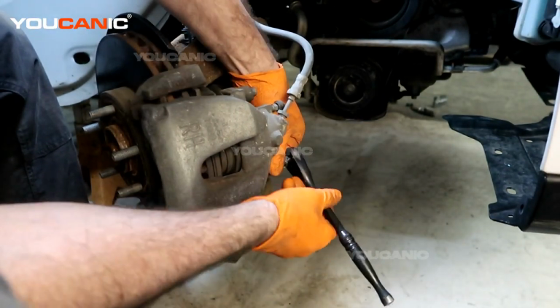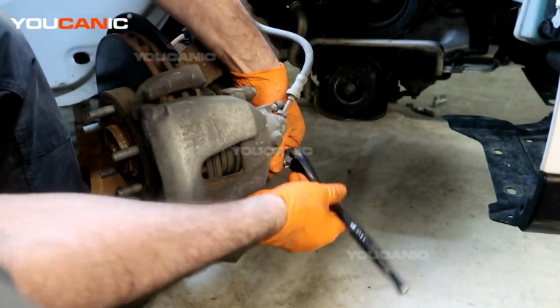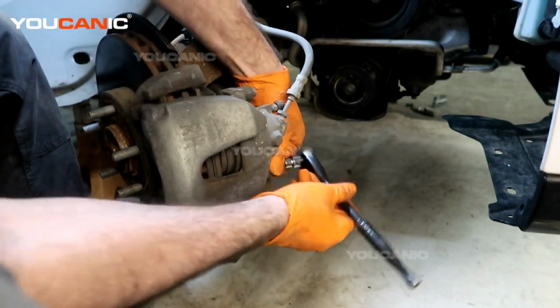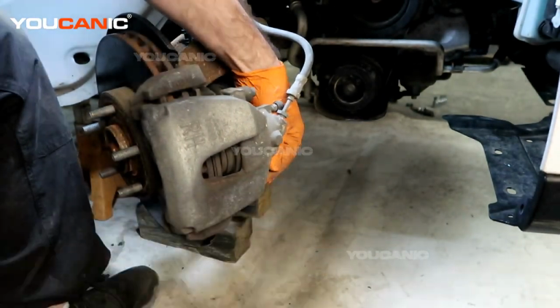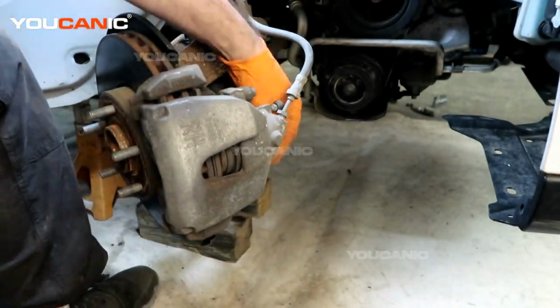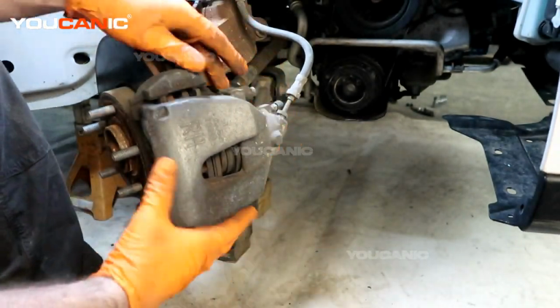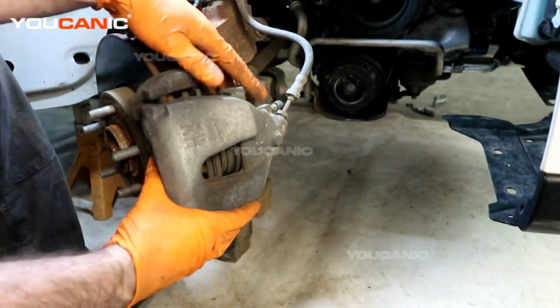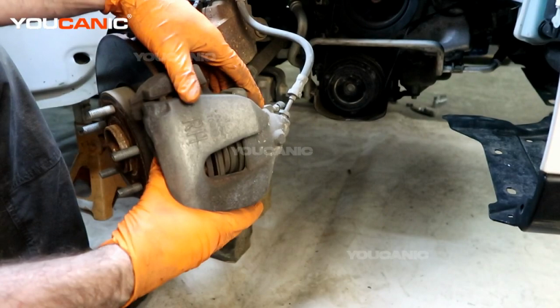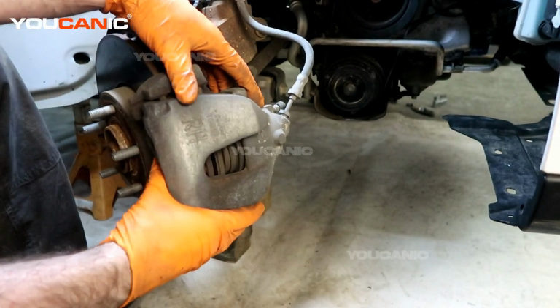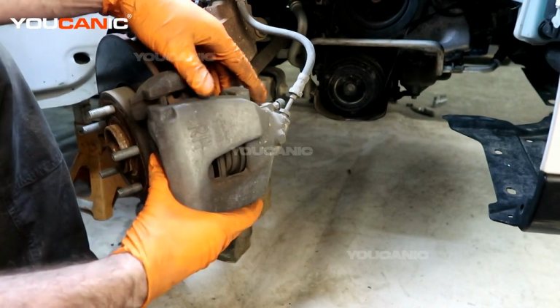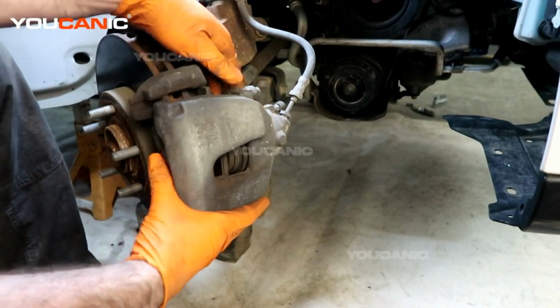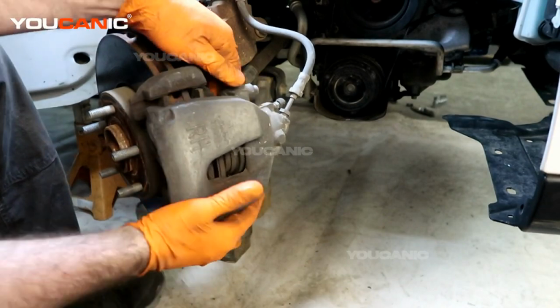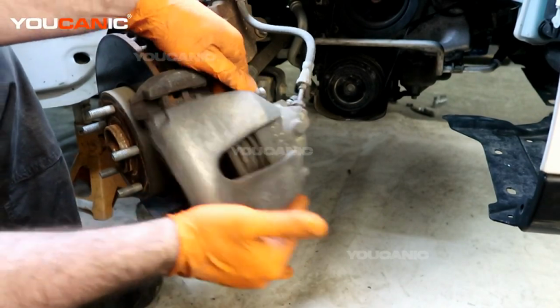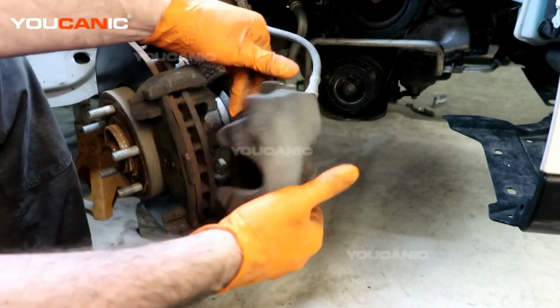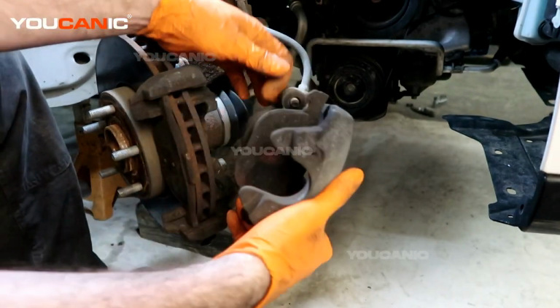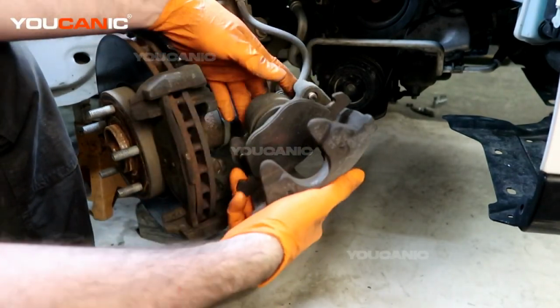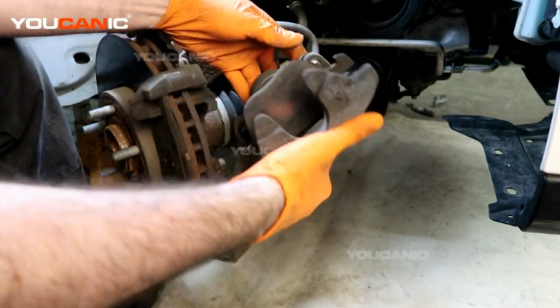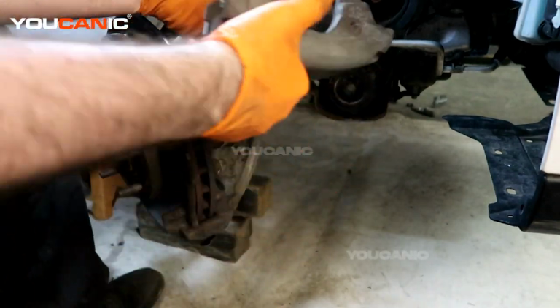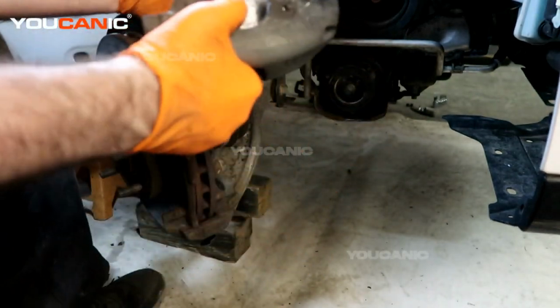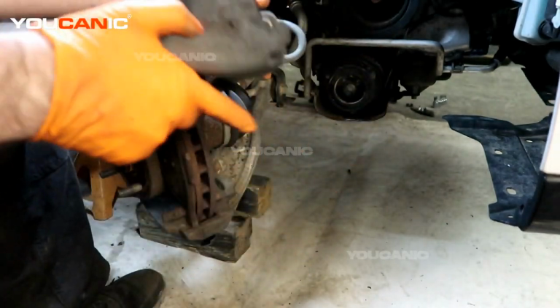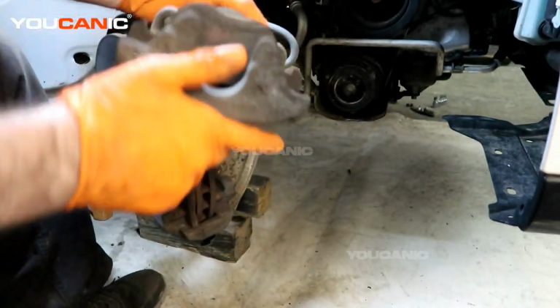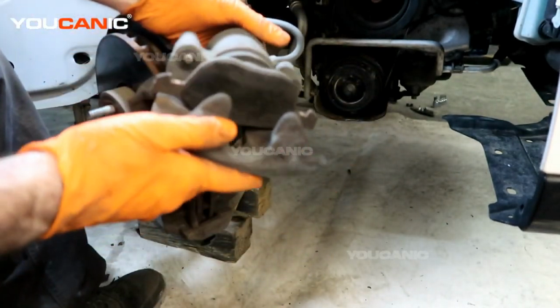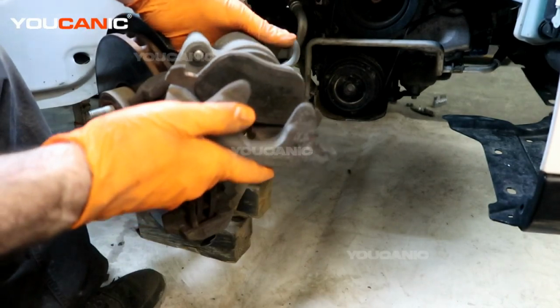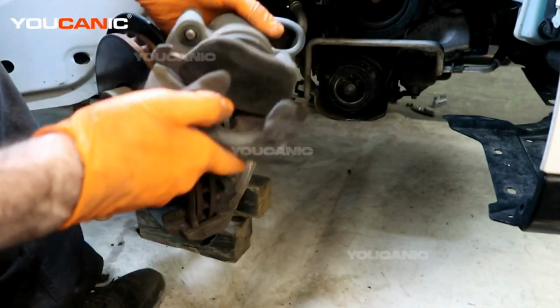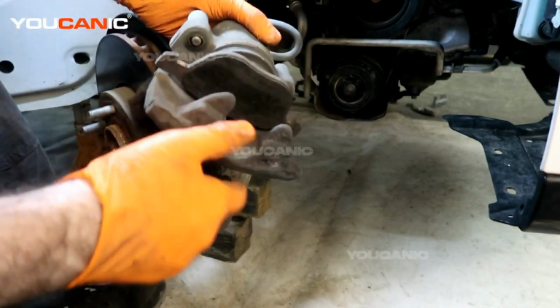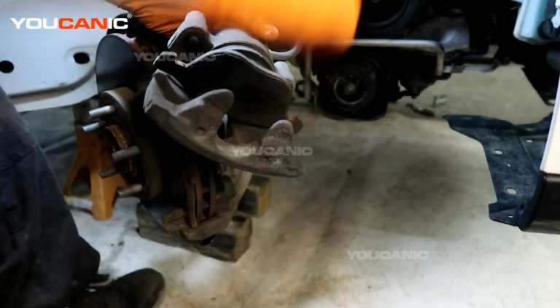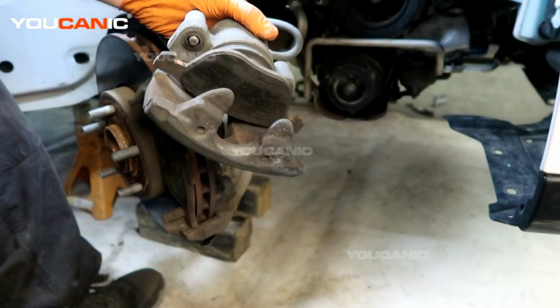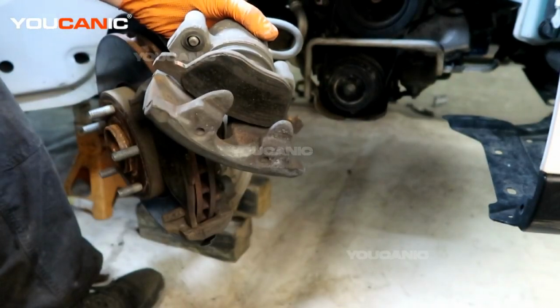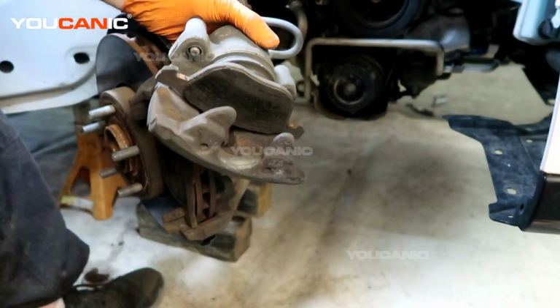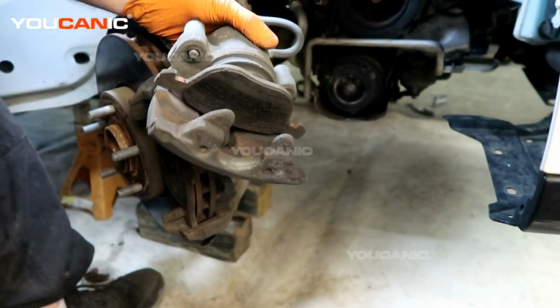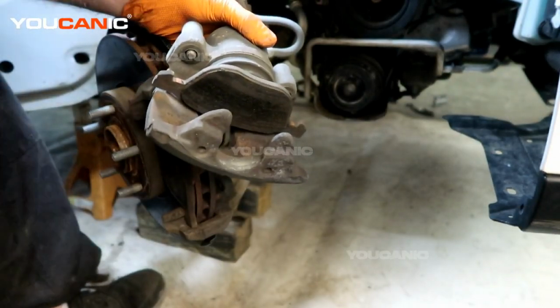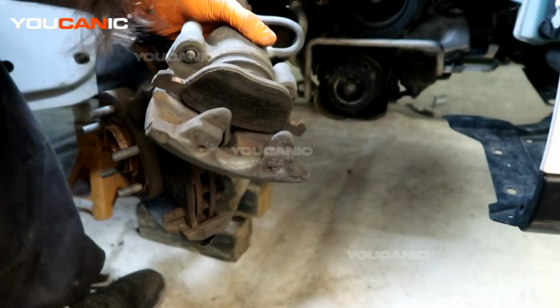They've moved backwards and now you can pull the whole brake caliper unit off and flip it upside down.